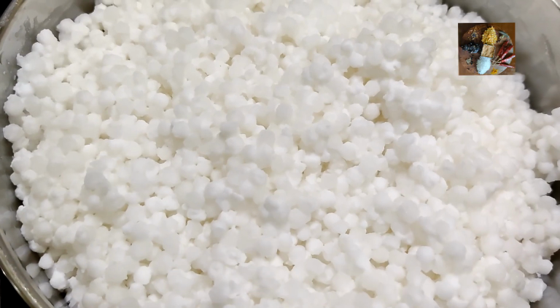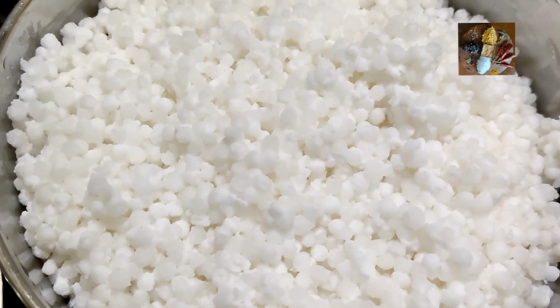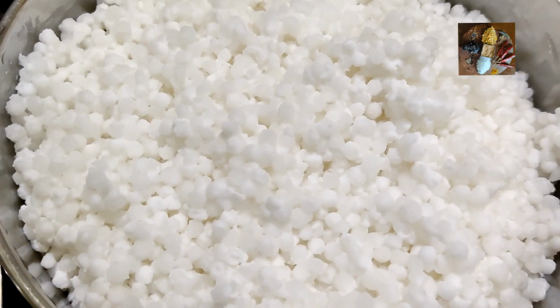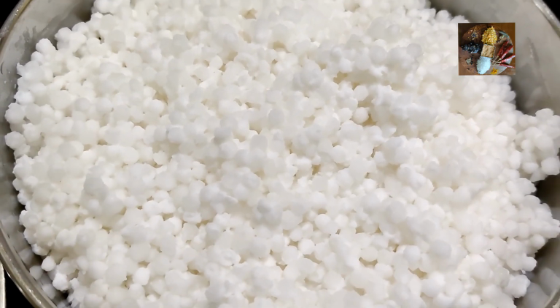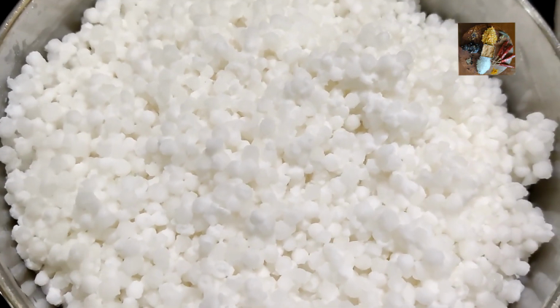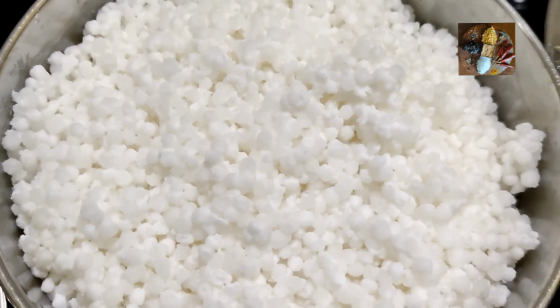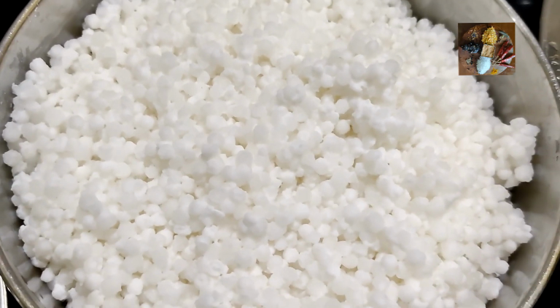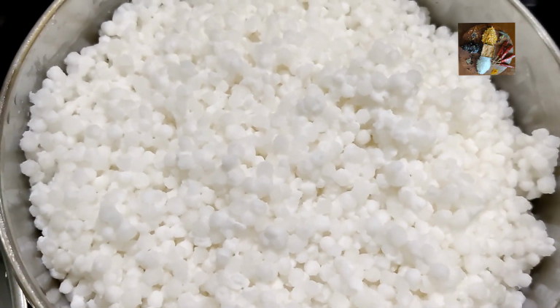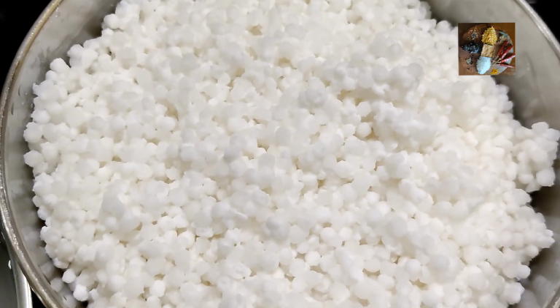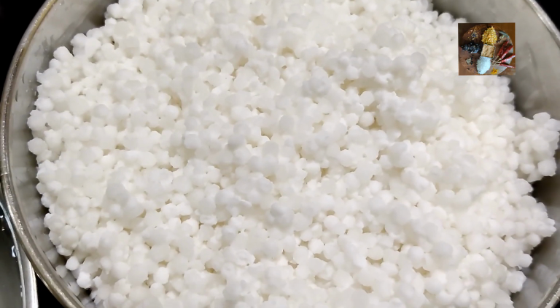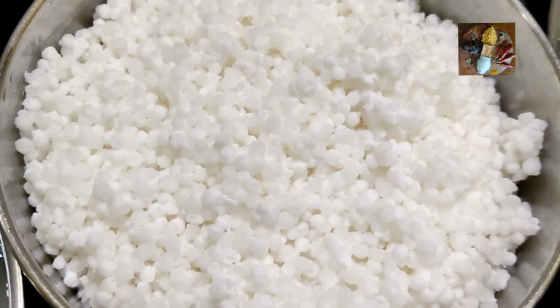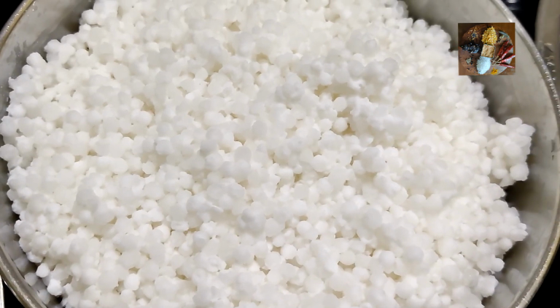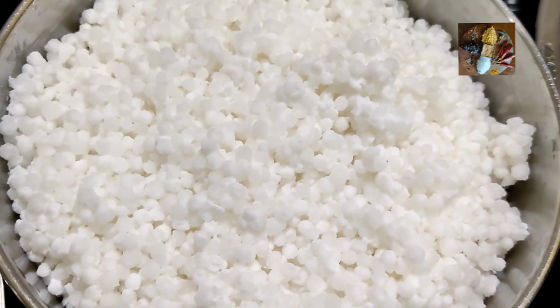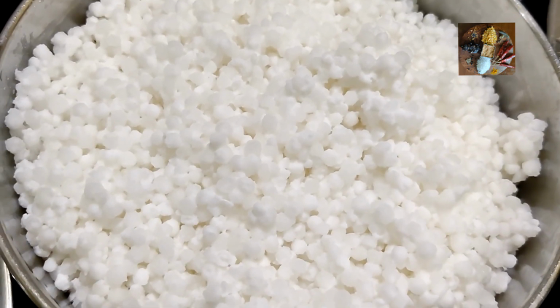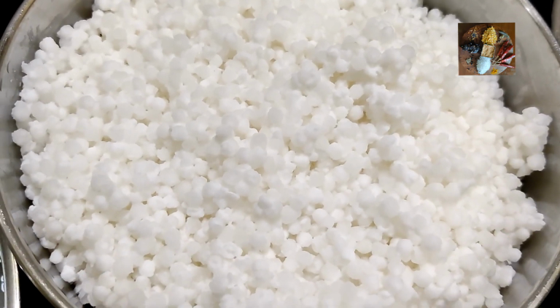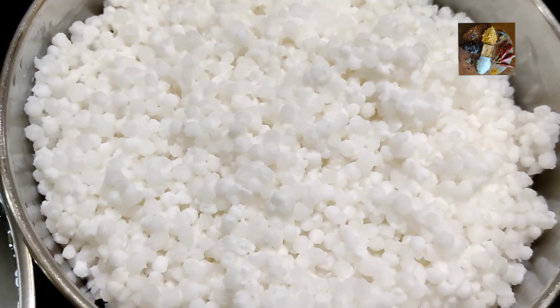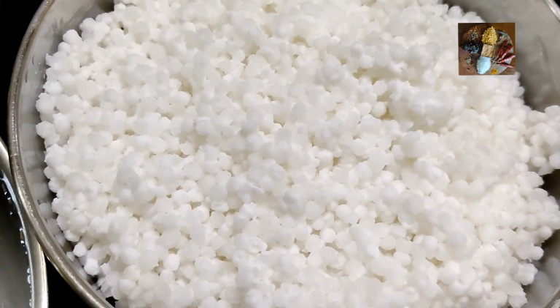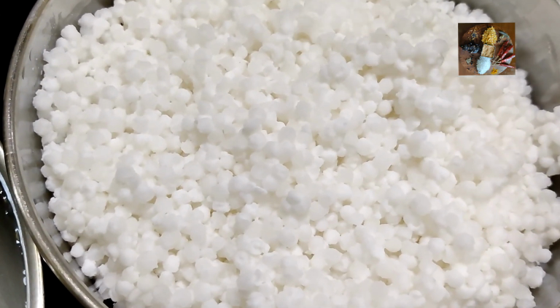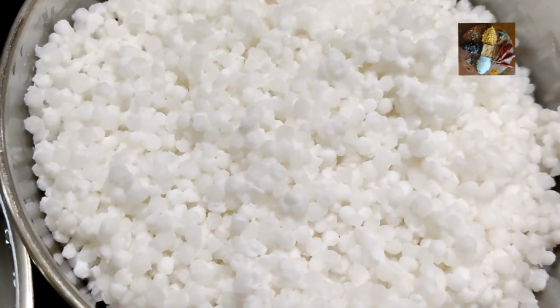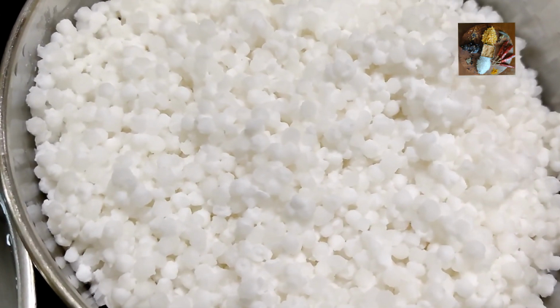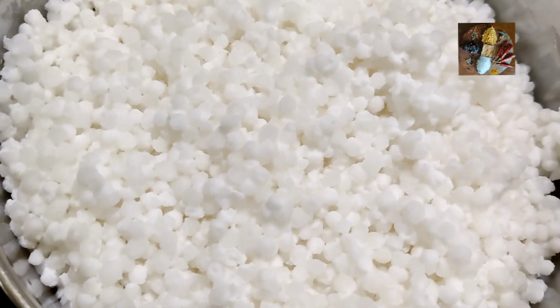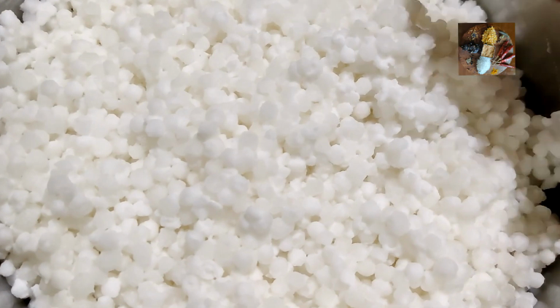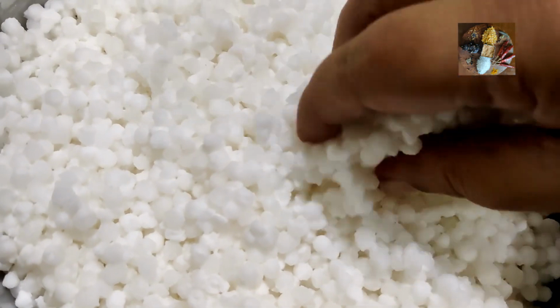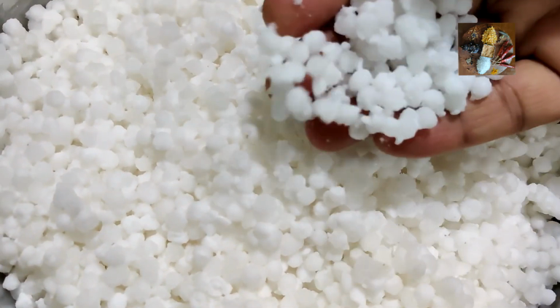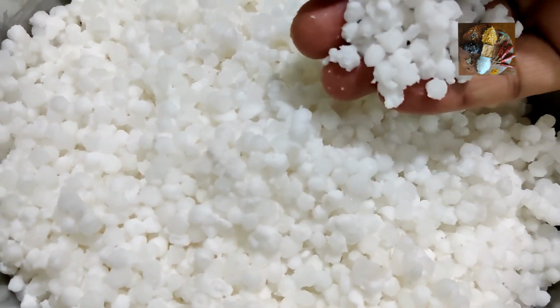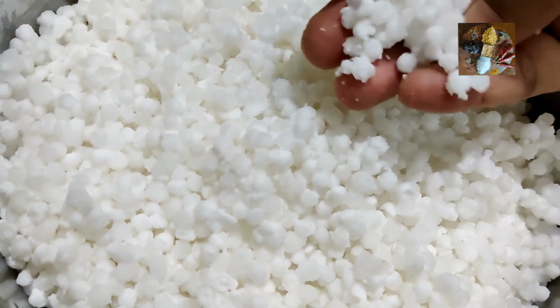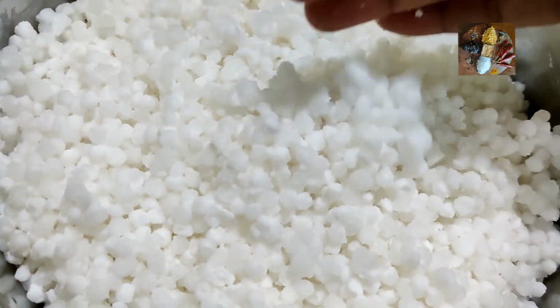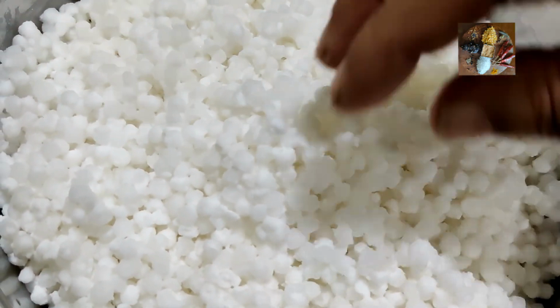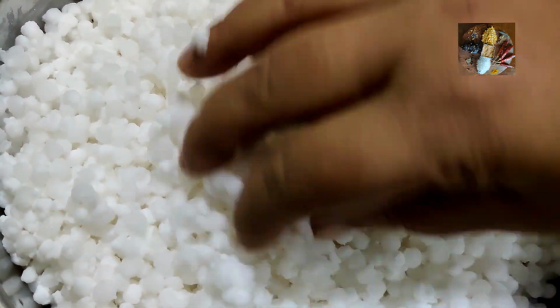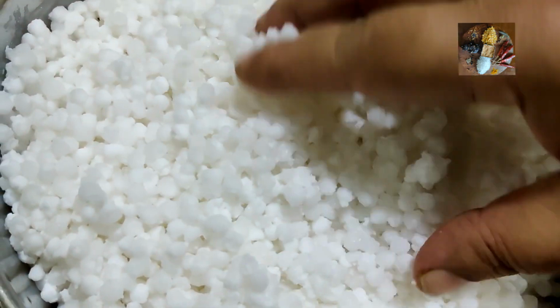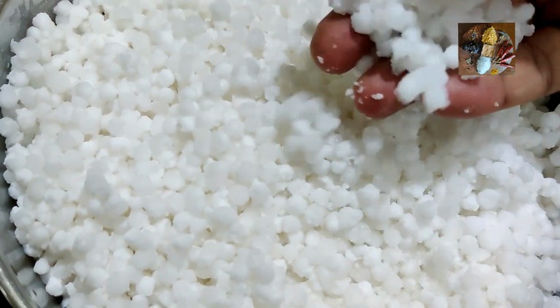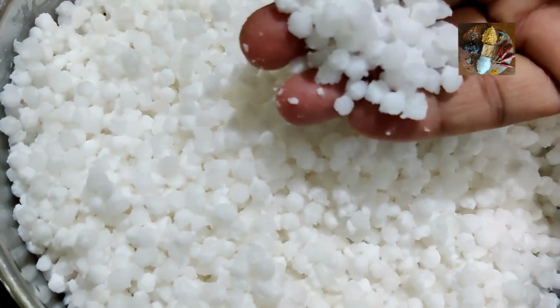Namaste viewers, welcome to Sunita's Kitchen Stories. Today I am going to prepare fryums using Saagu, that is Saabudana. In Tamil it is called Jawarsi, in Kannada it is called Simayaki, and in Telugu it is called Sabubim.